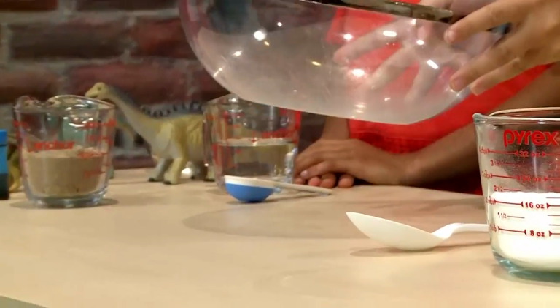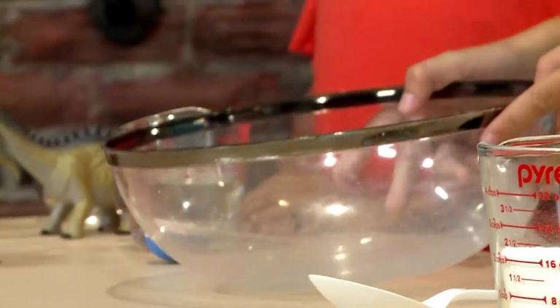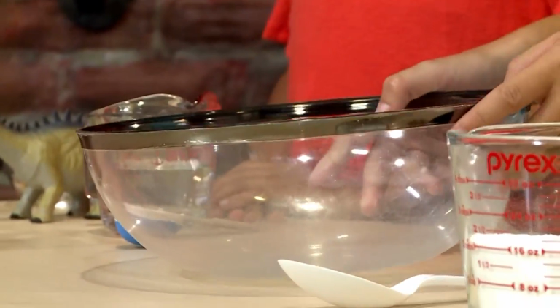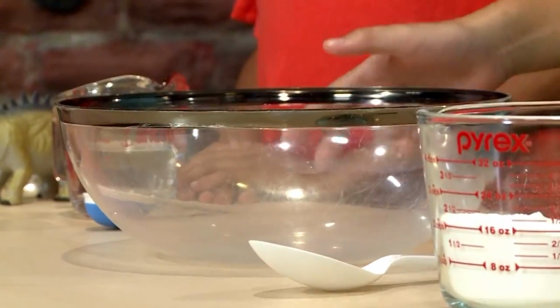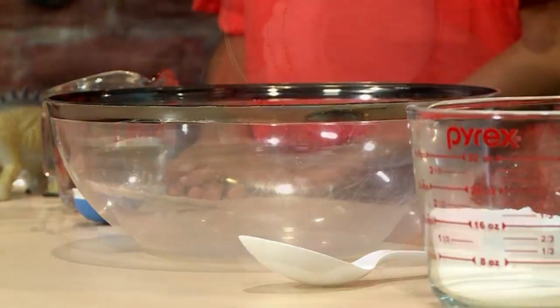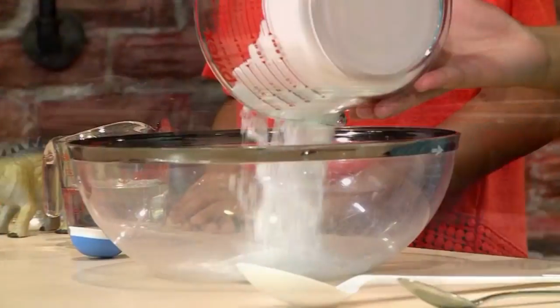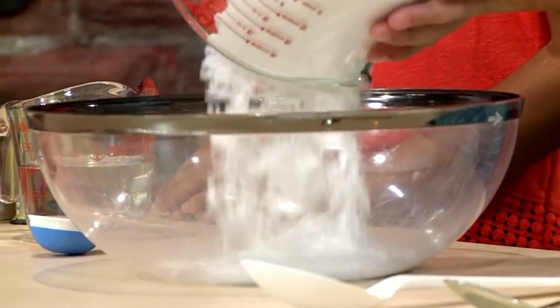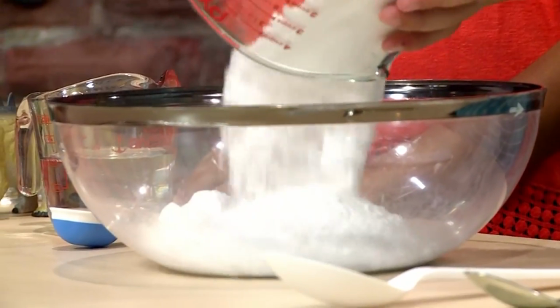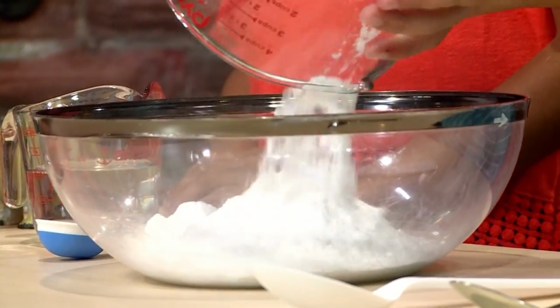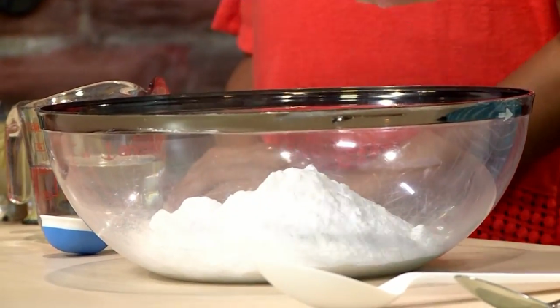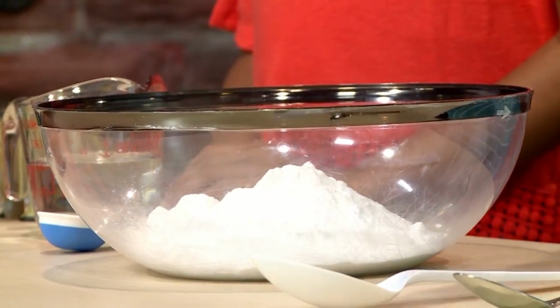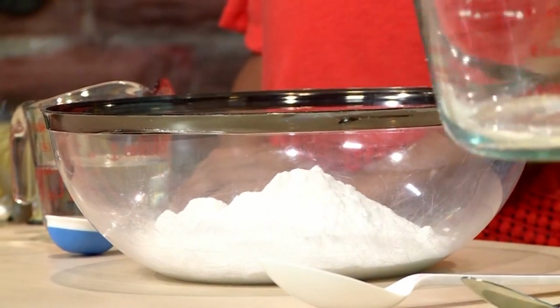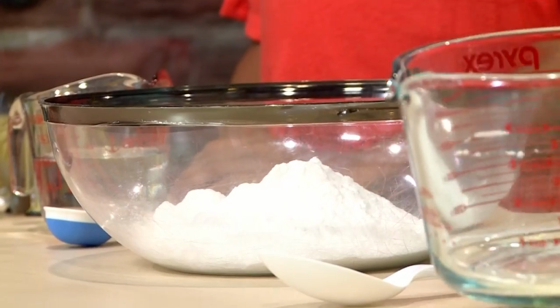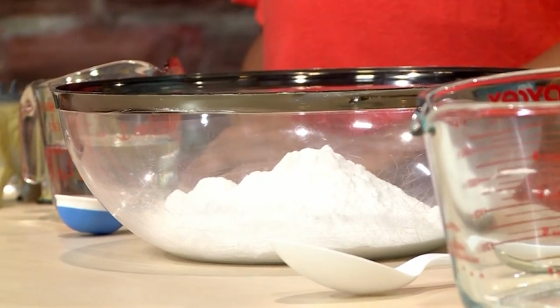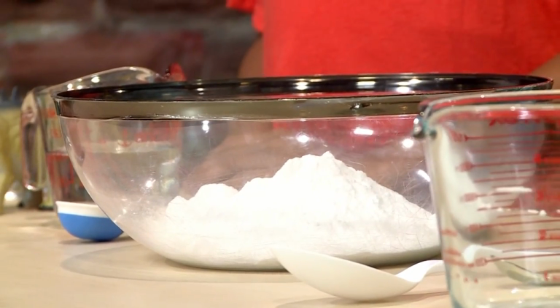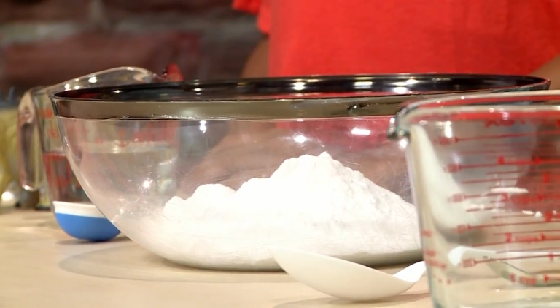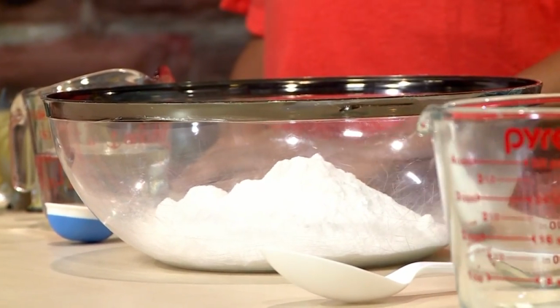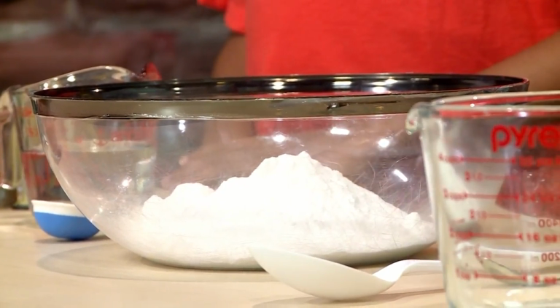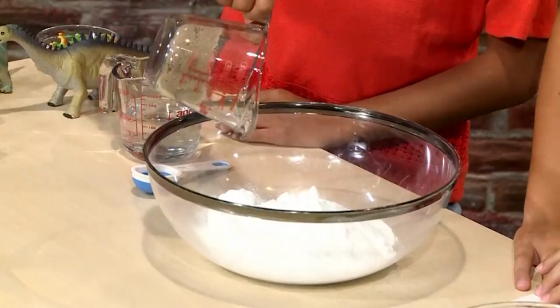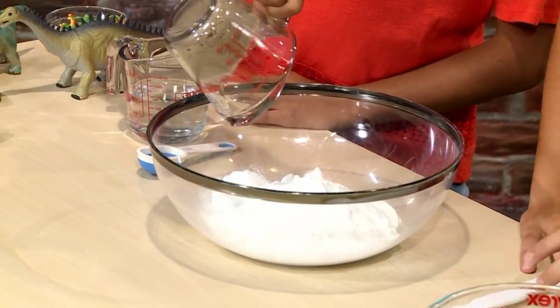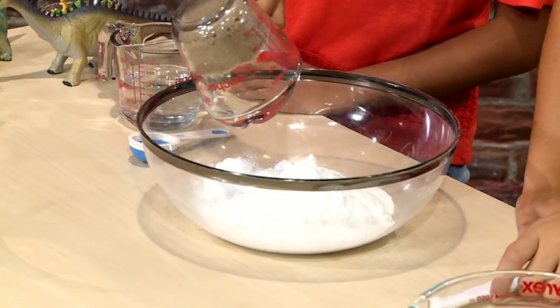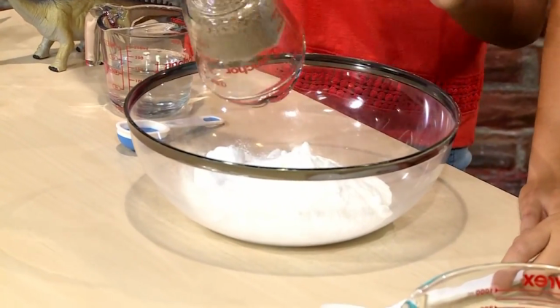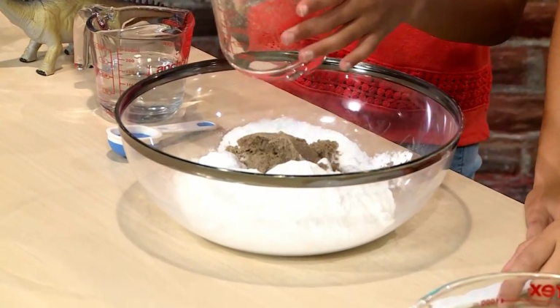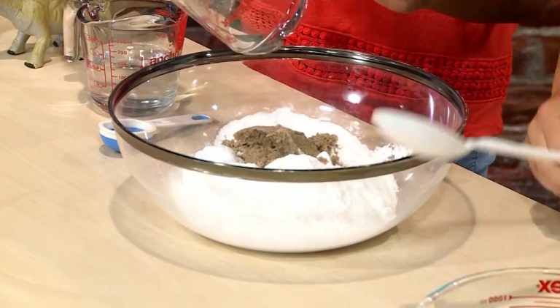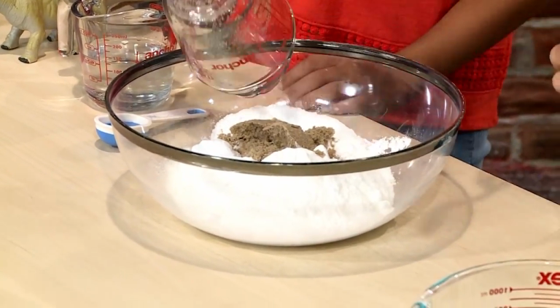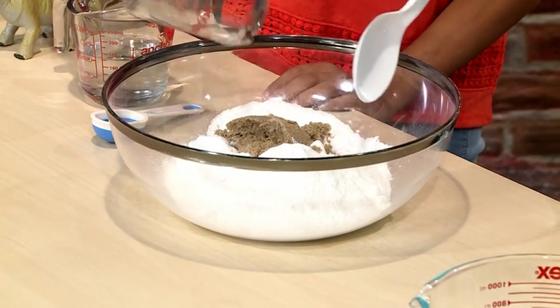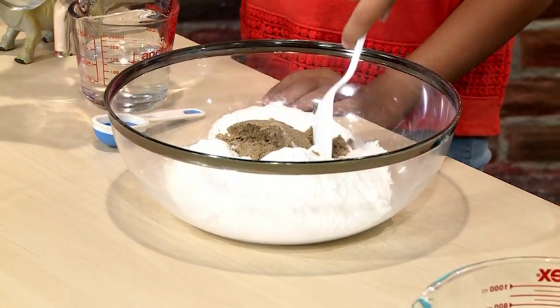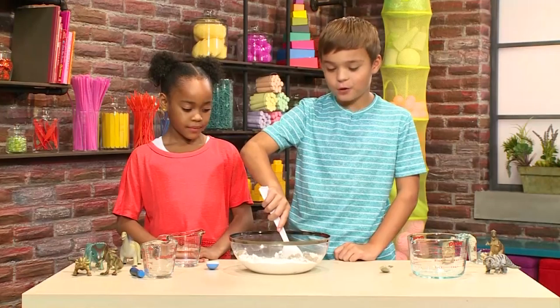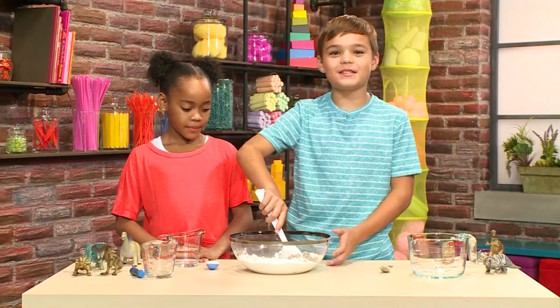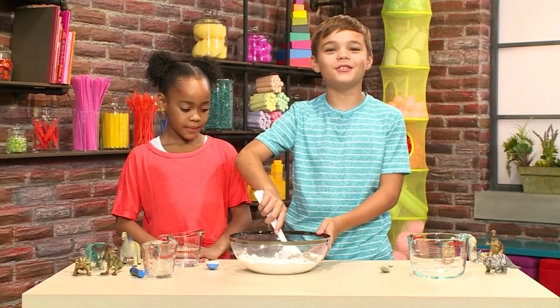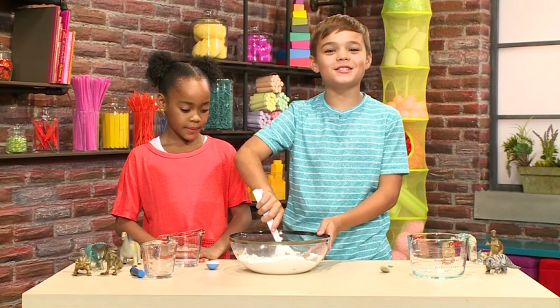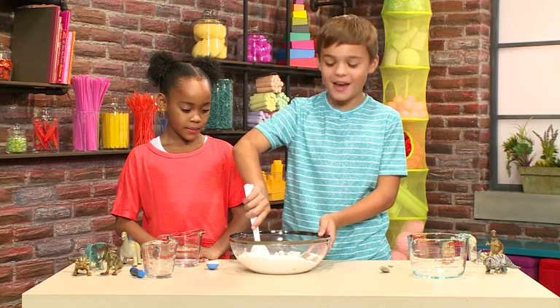First, you need a big mixing bowl. Then you're going to add a lot of baking soda — two cups of baking soda. And then you add a half a cup of sand. After you put the sand in, you mix it together.